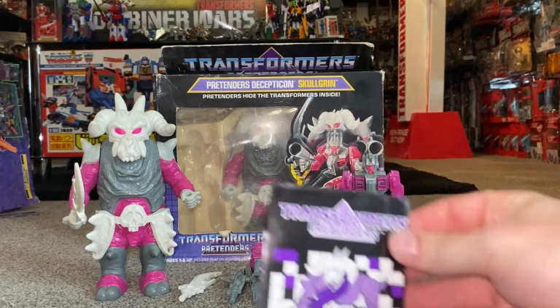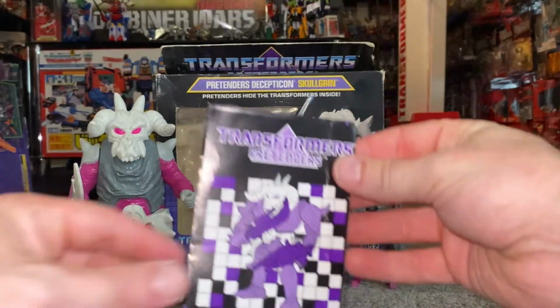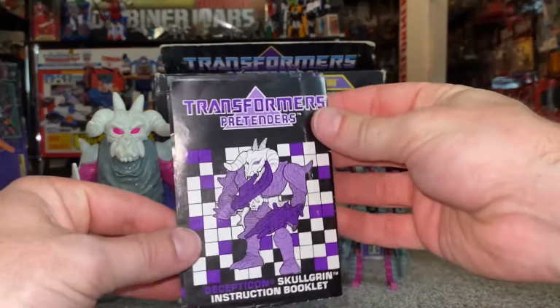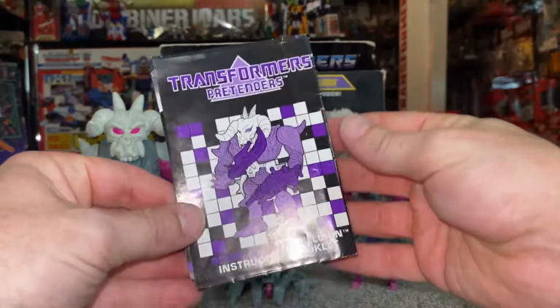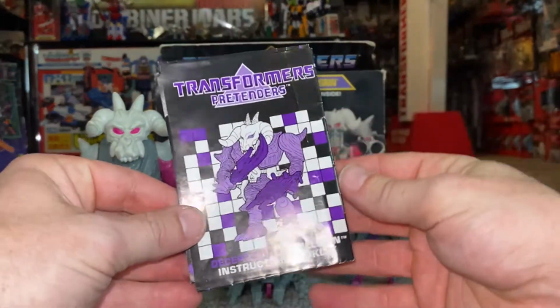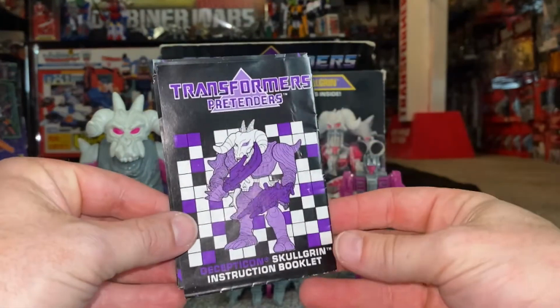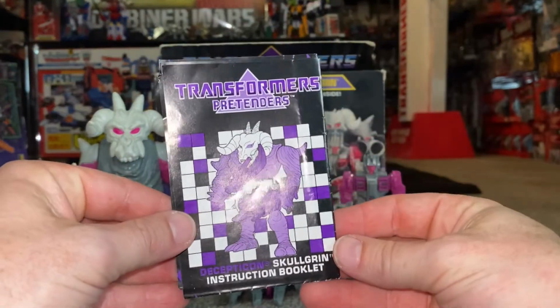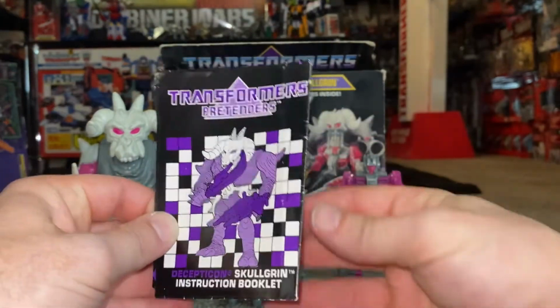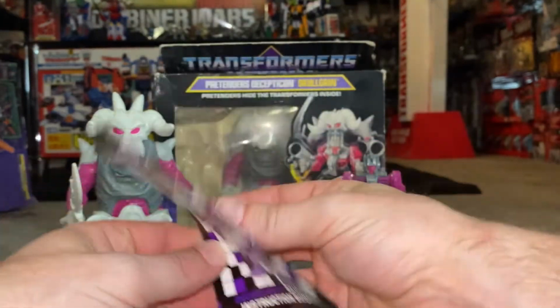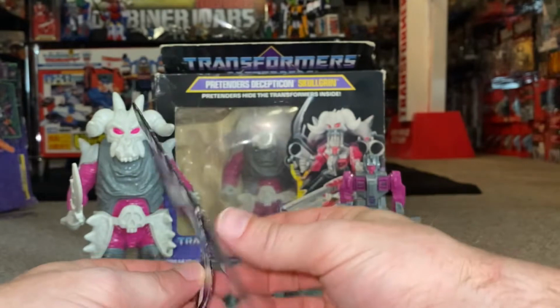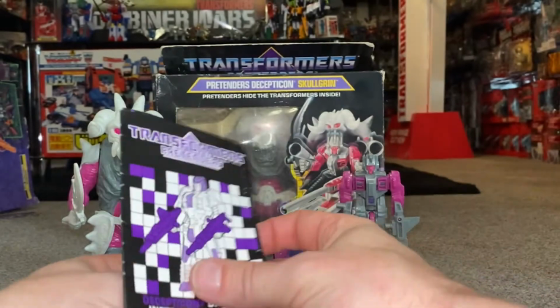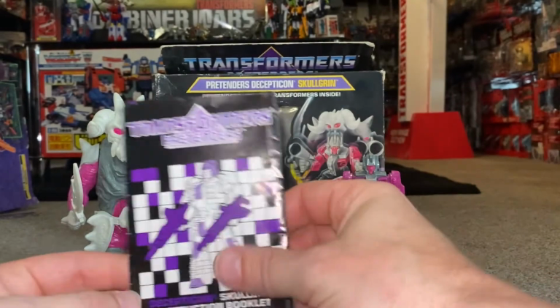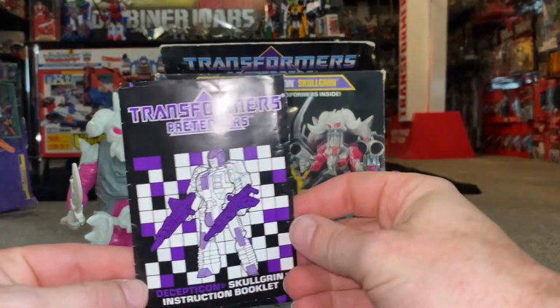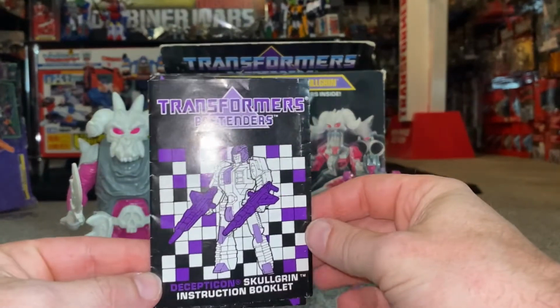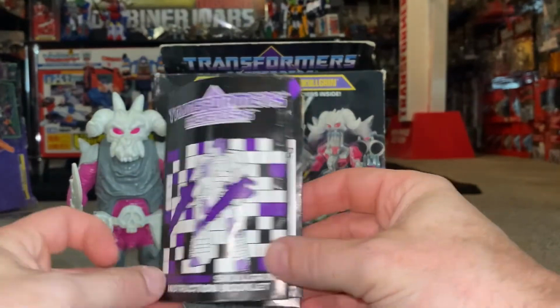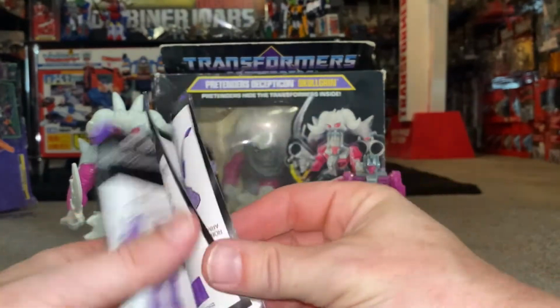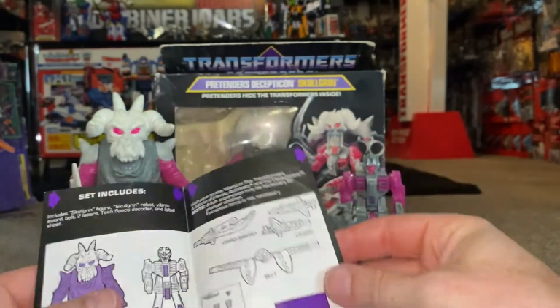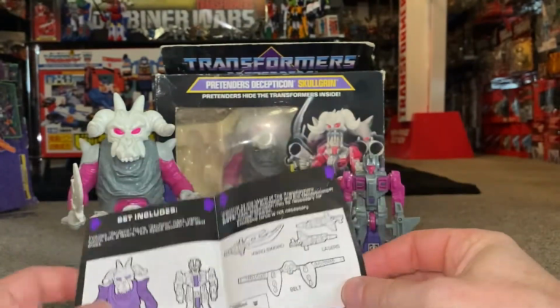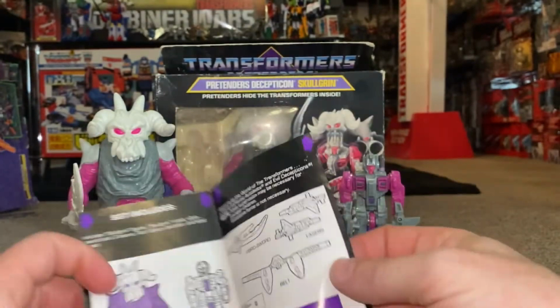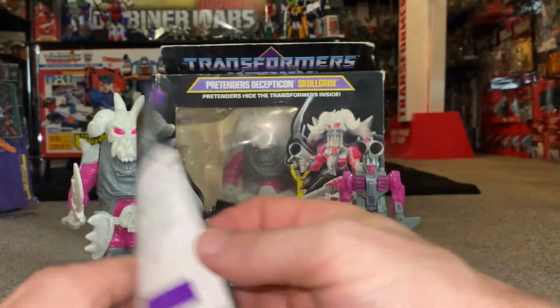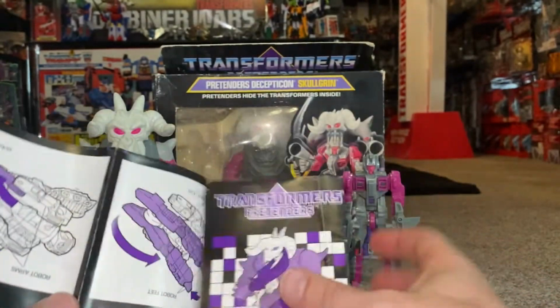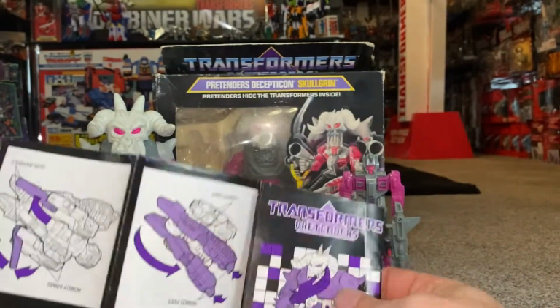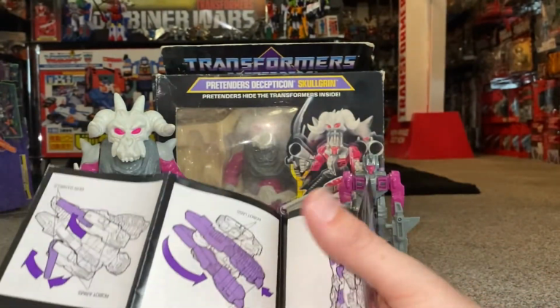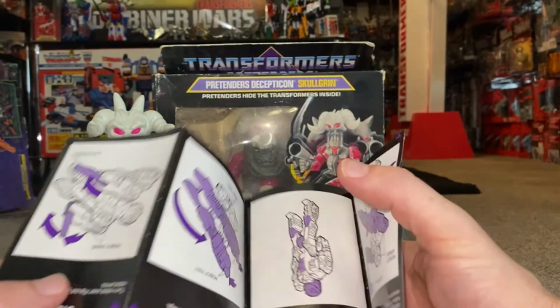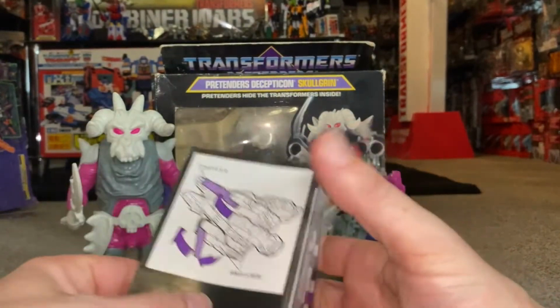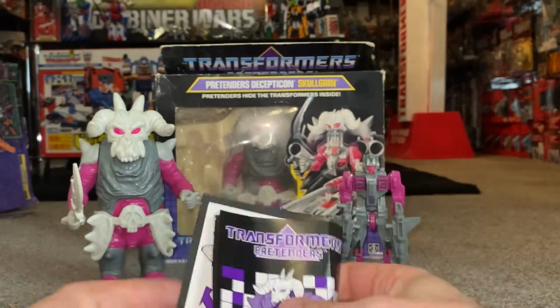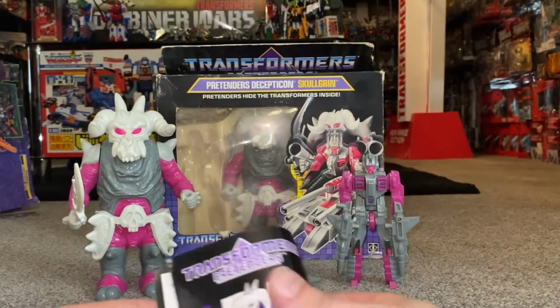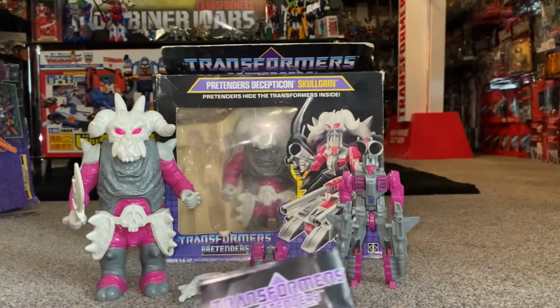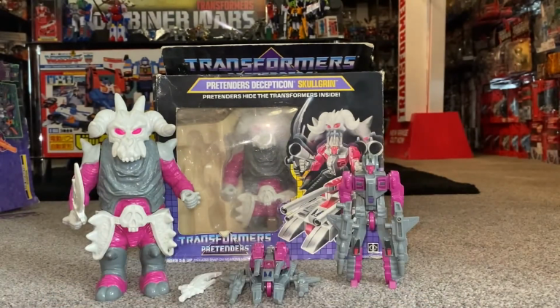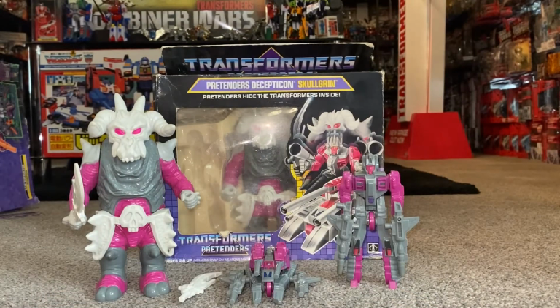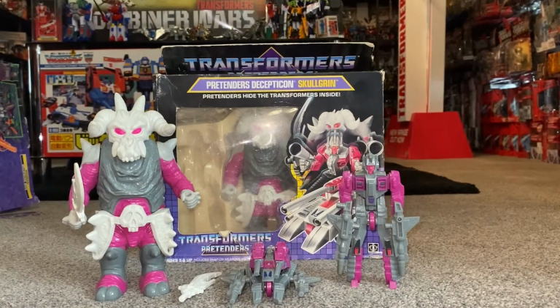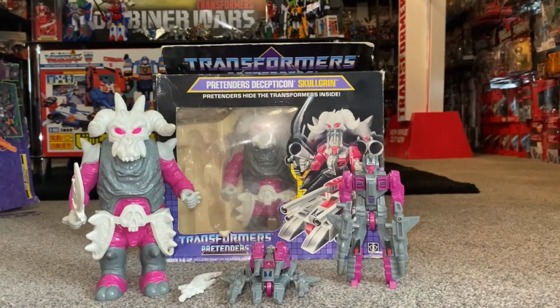The instruction booklet is quite cool because you've got the shell there and then the inner side there. Of course it's just very, very plain, simple instructions. You've just seen me take him through all of his particular modes.